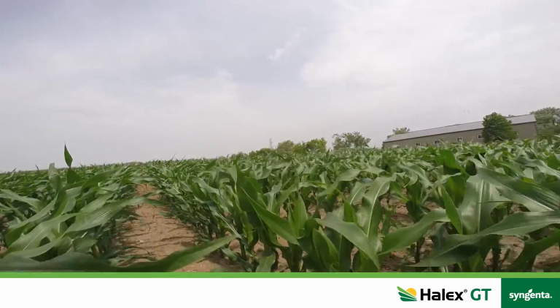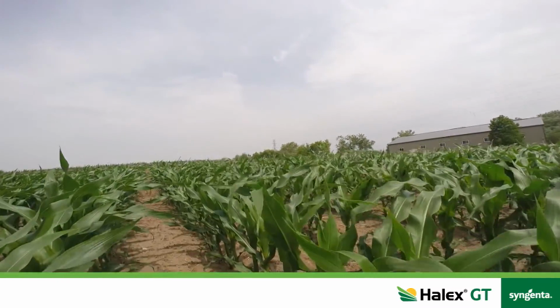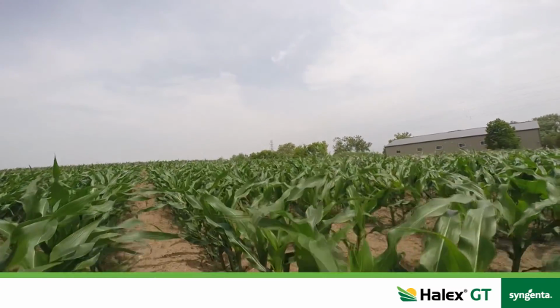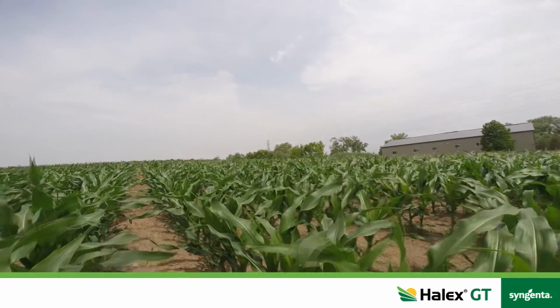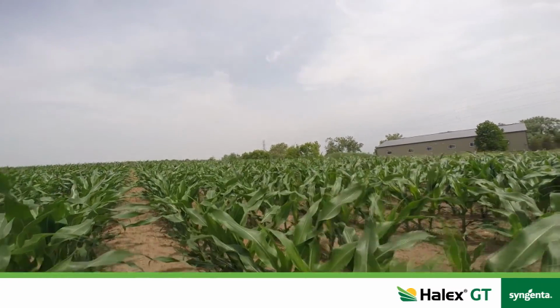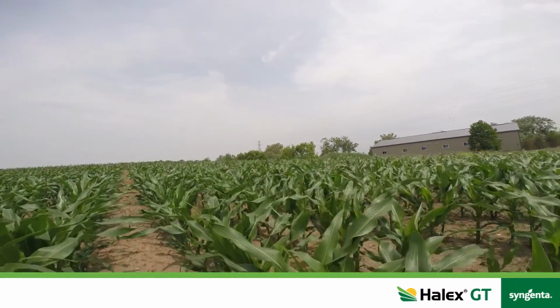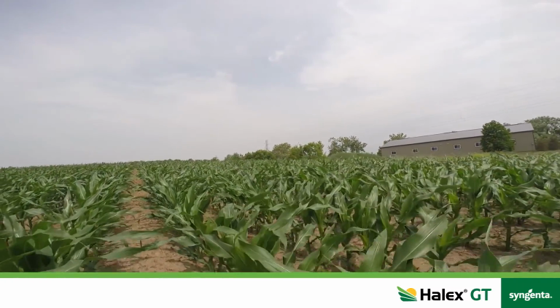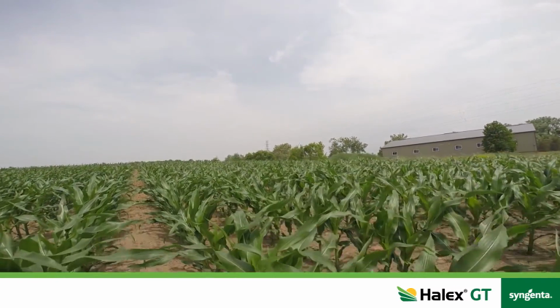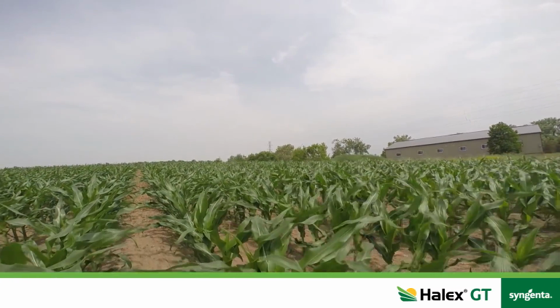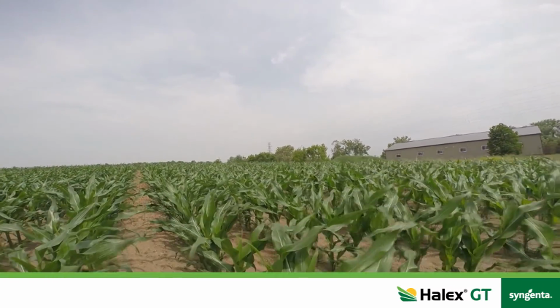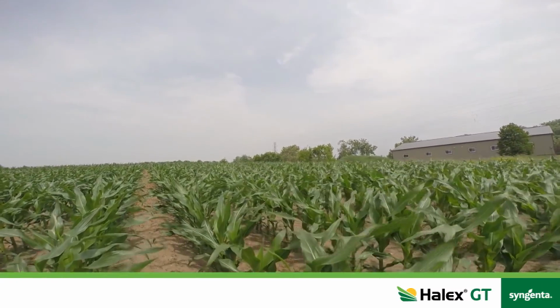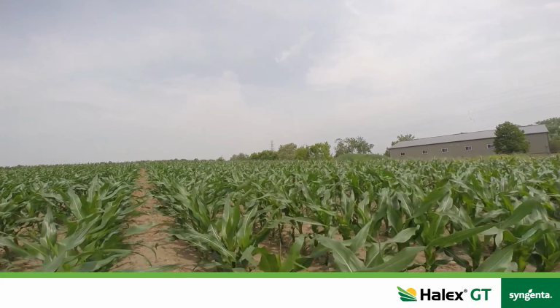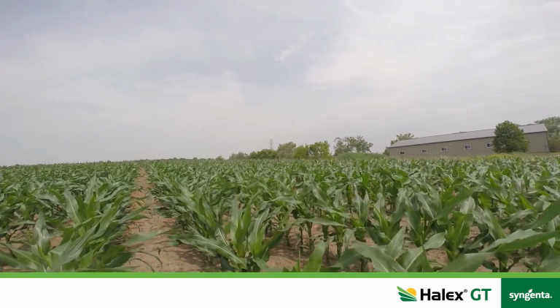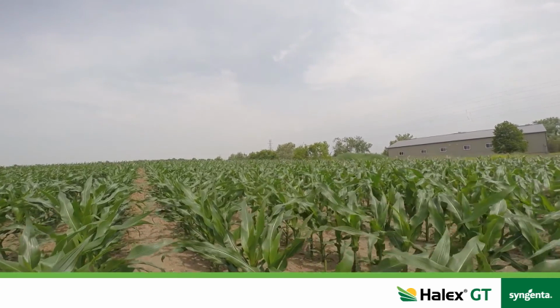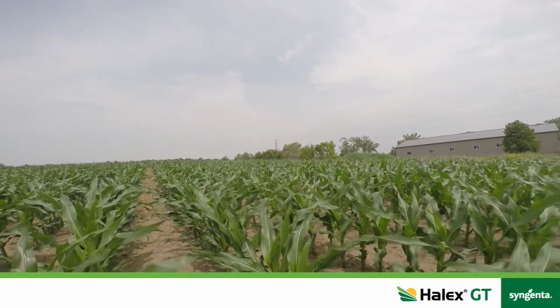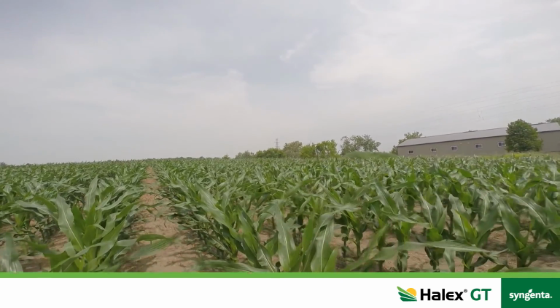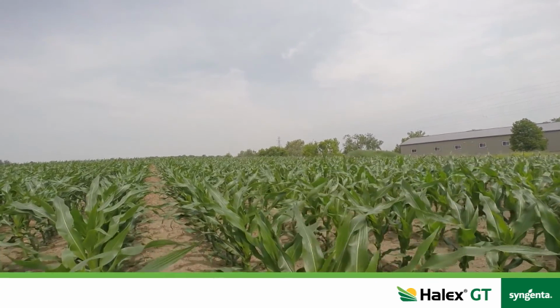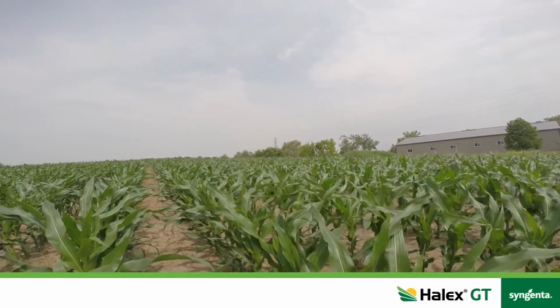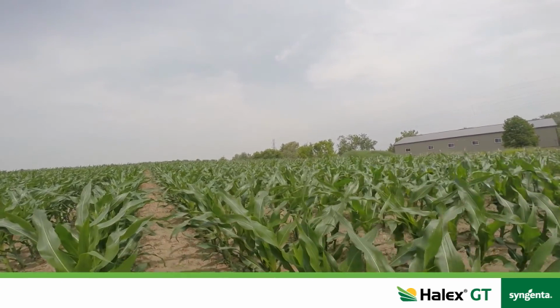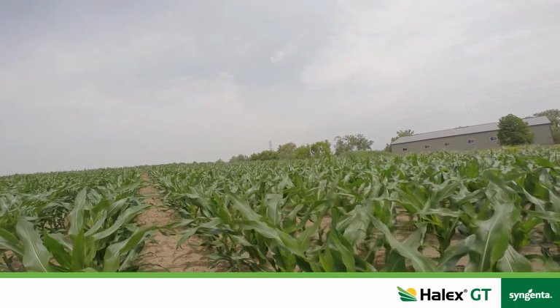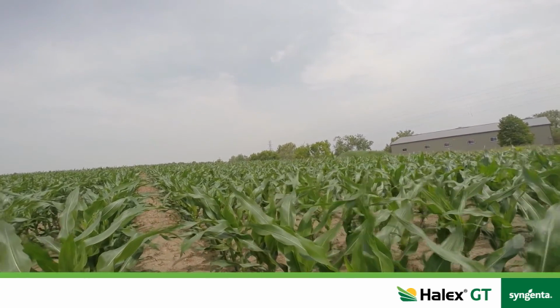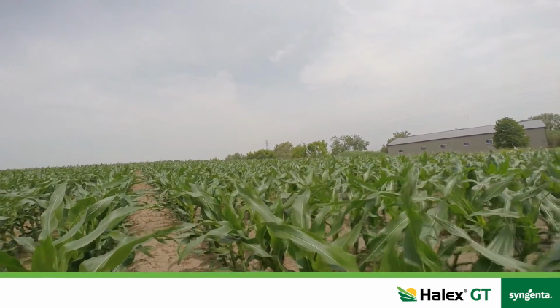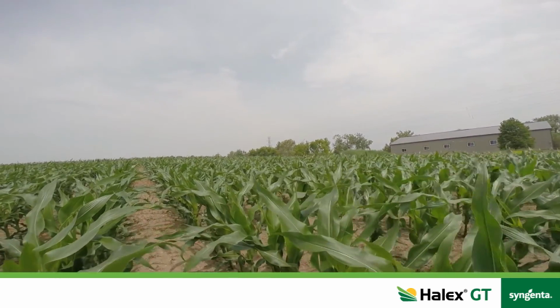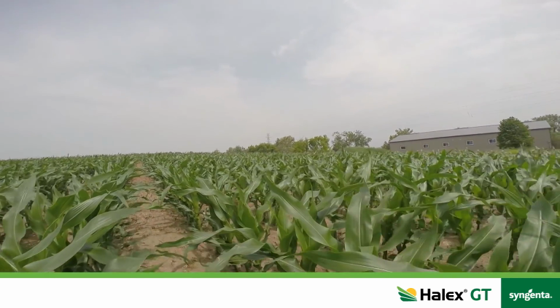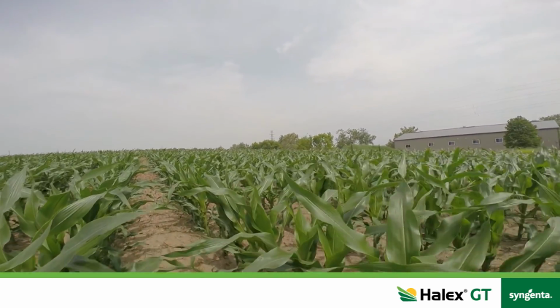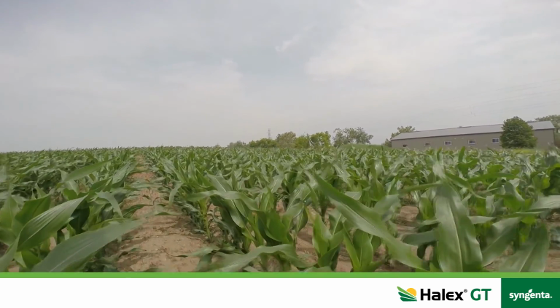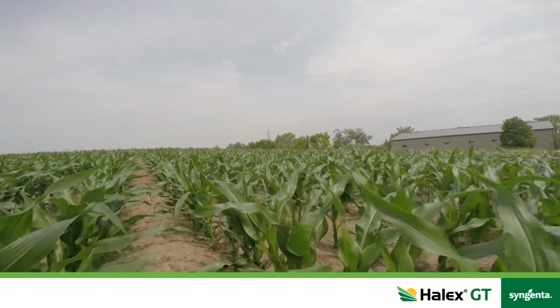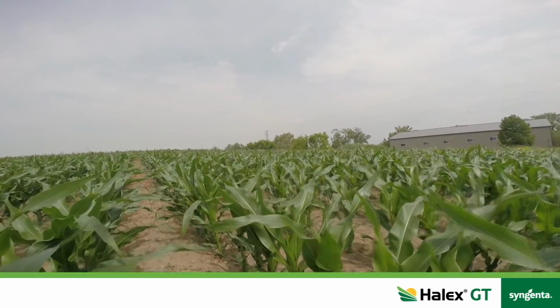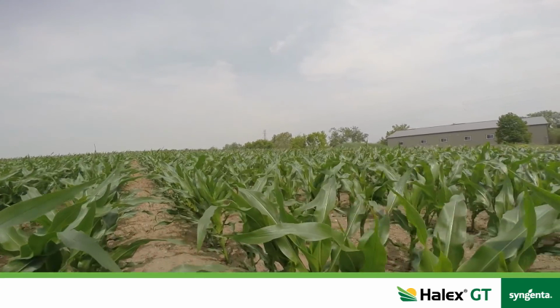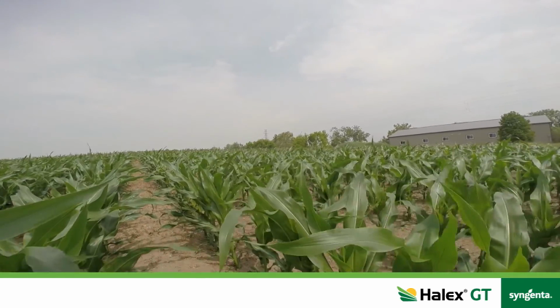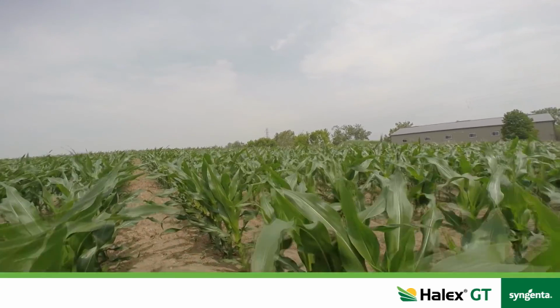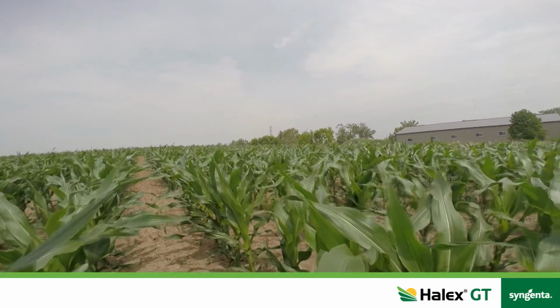Similar to a farmer that's using urea, if you're a manure farmer you want to apply that manure, incorporate it, get your corn planted as quickly as possible because that's going to maximize yield, and then lay down that Halix in-crop for season long control.